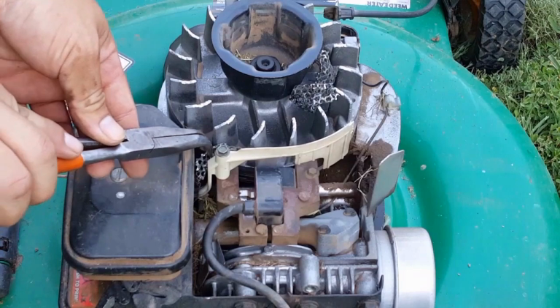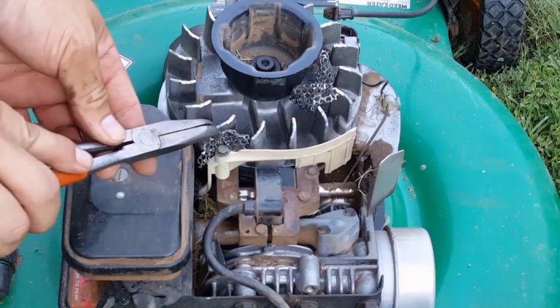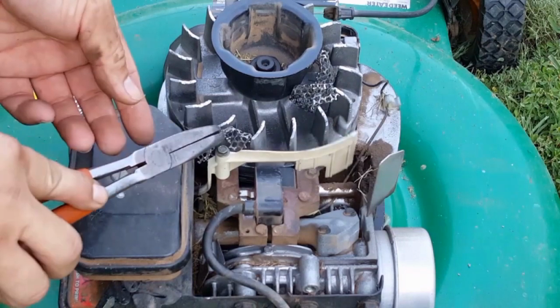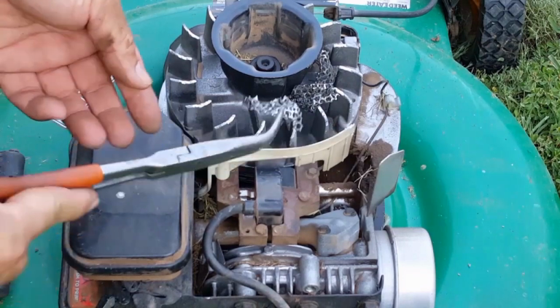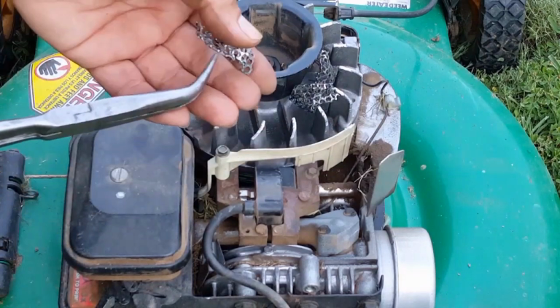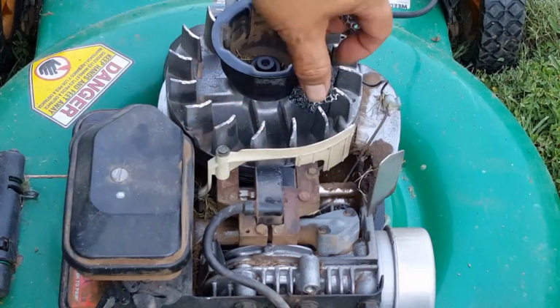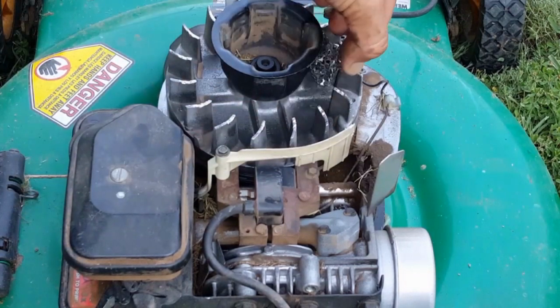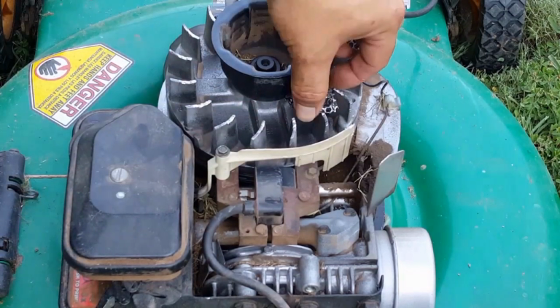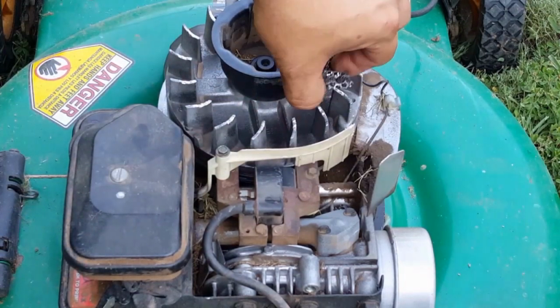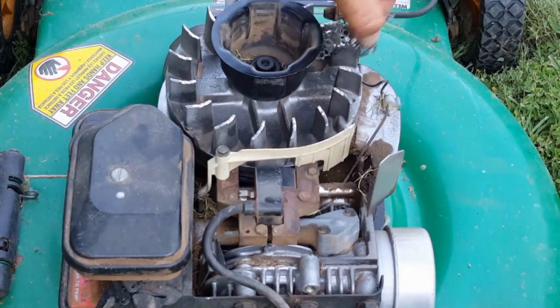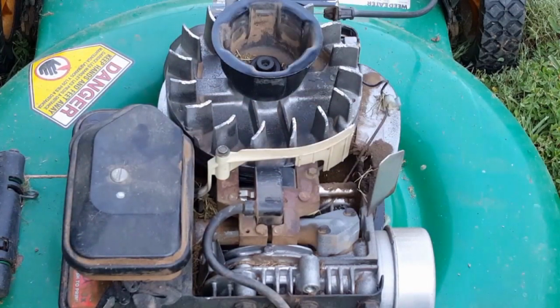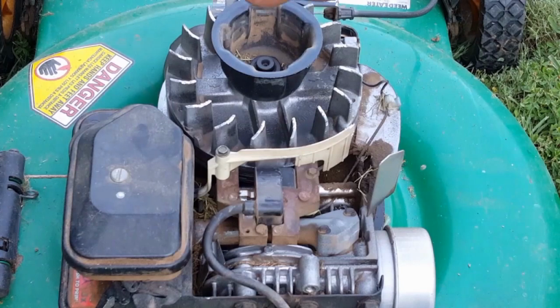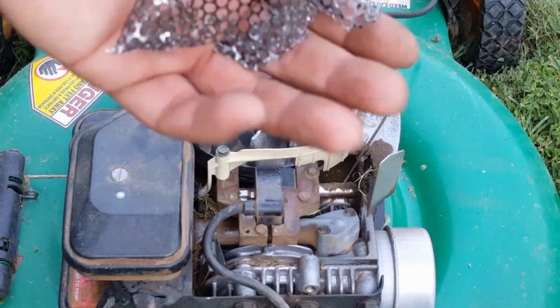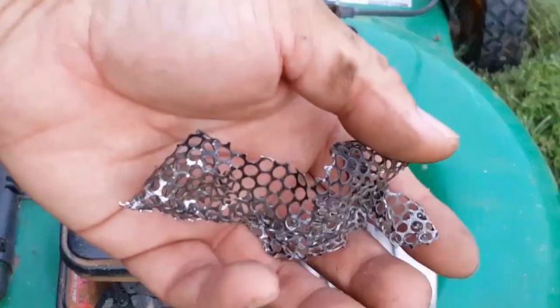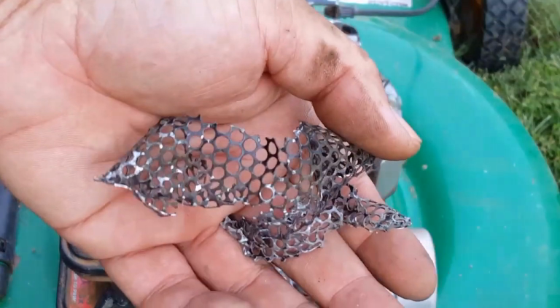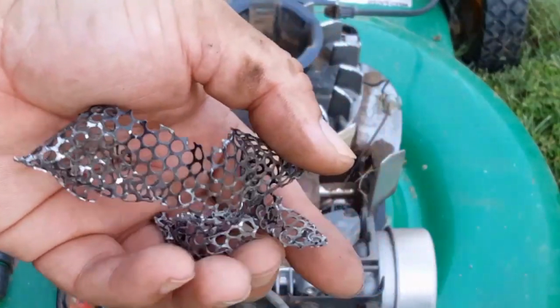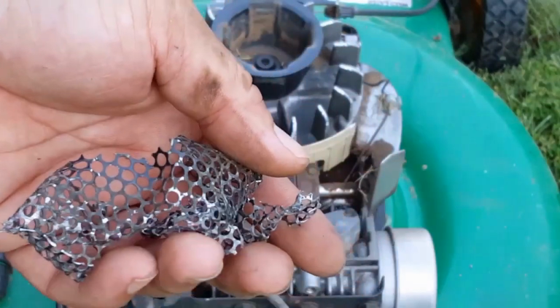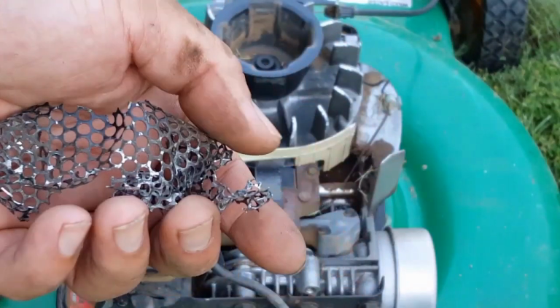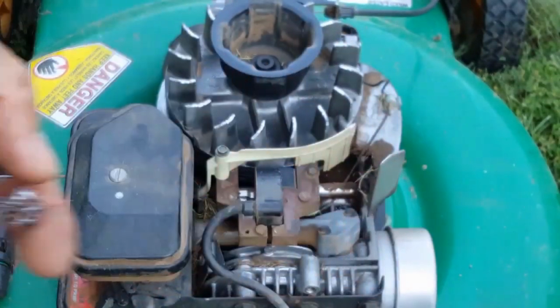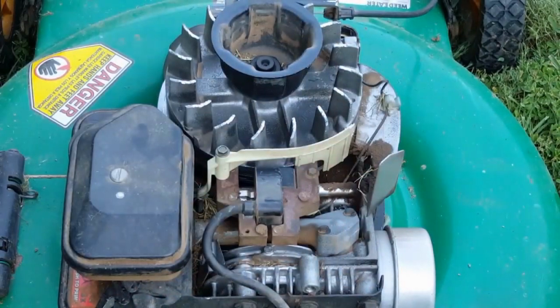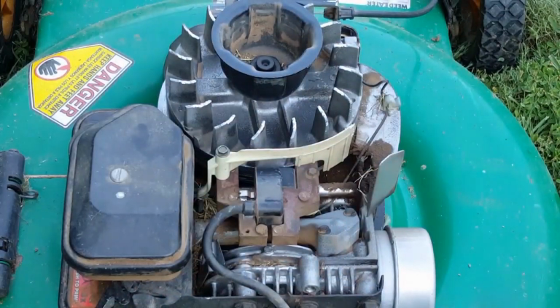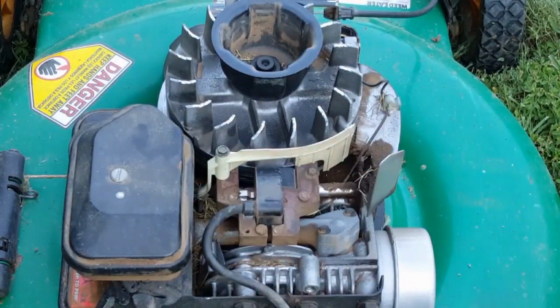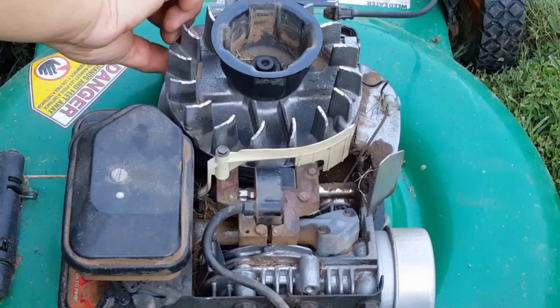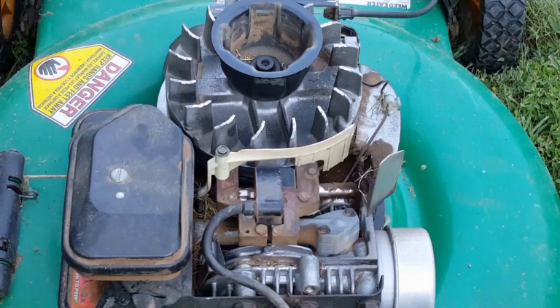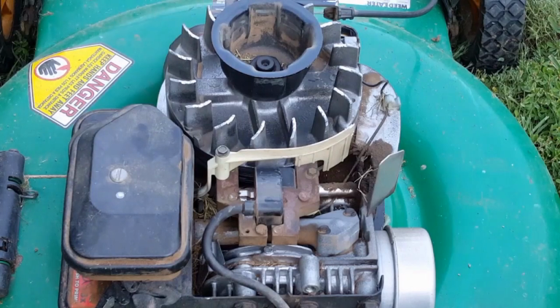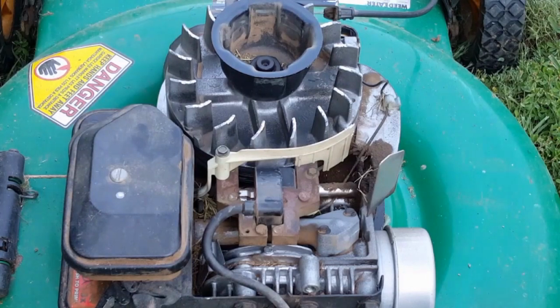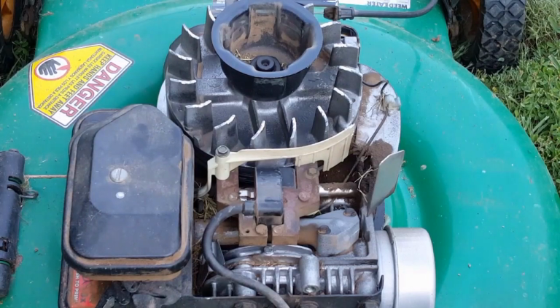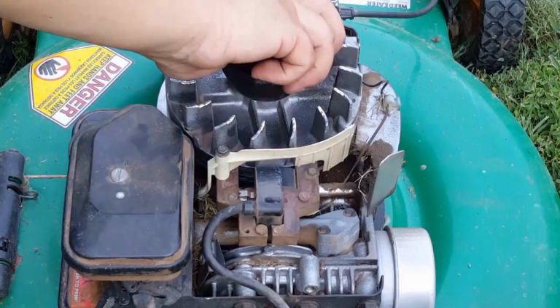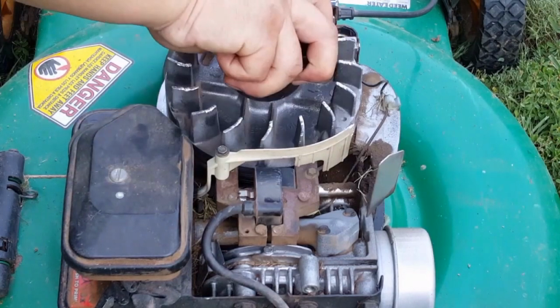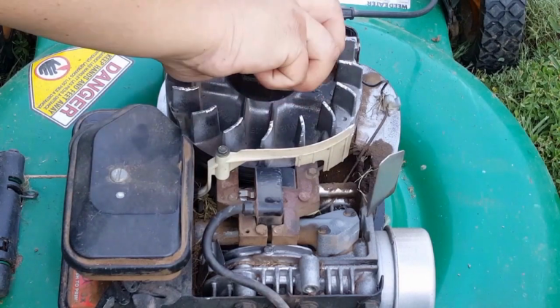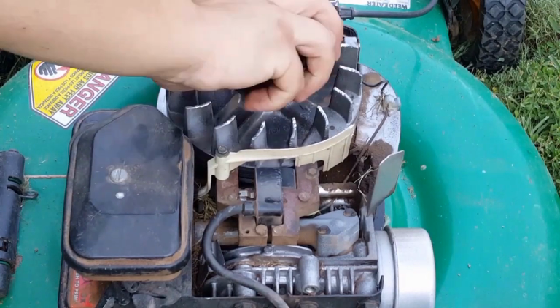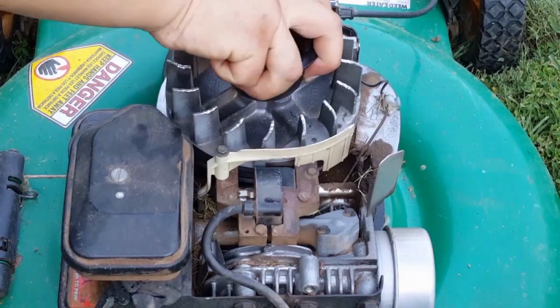Now we can see the reason for the recoil problem and the cooling problem. The screen that keeps the grass from being pulled into the flywheel has come completely apart and is jammed into the recoil assembly and the governor flap. The correct repair would be to replace the screen.